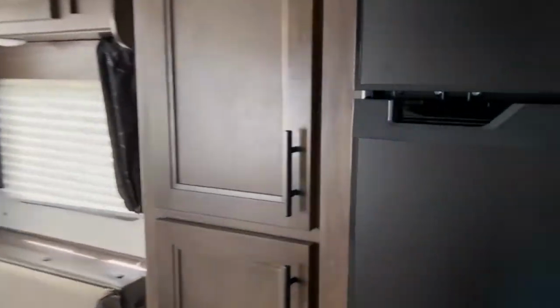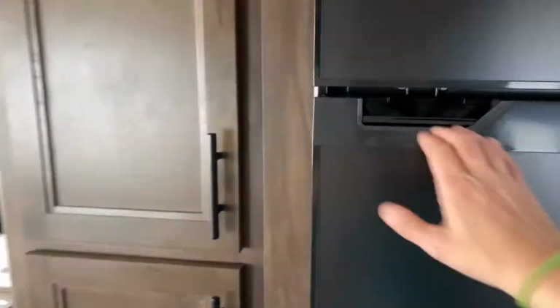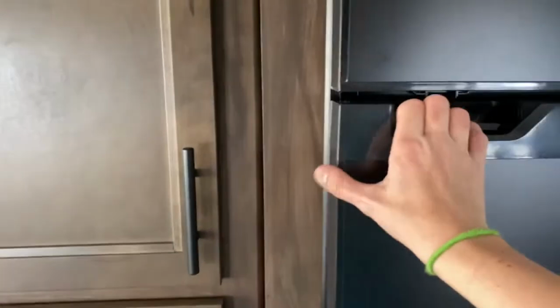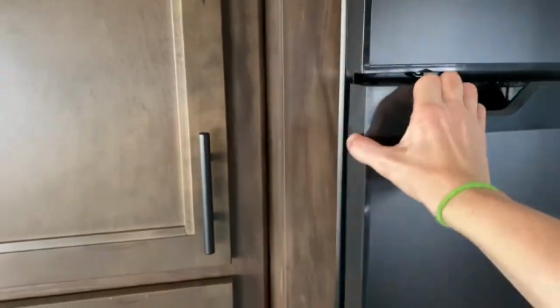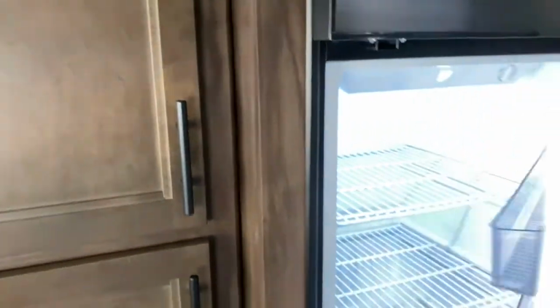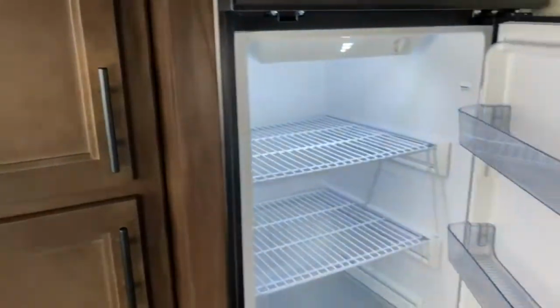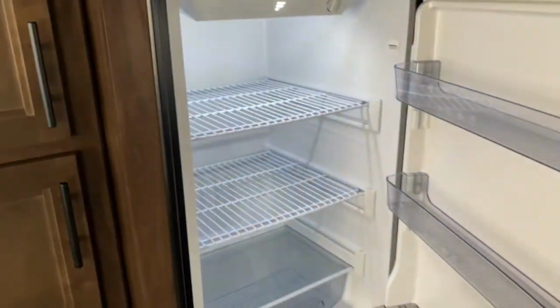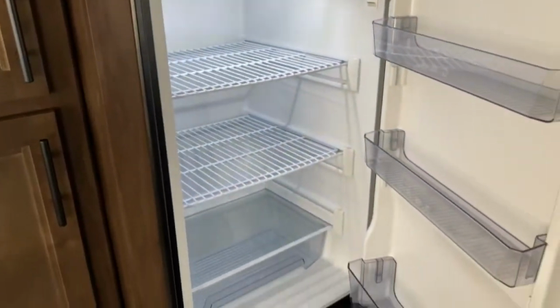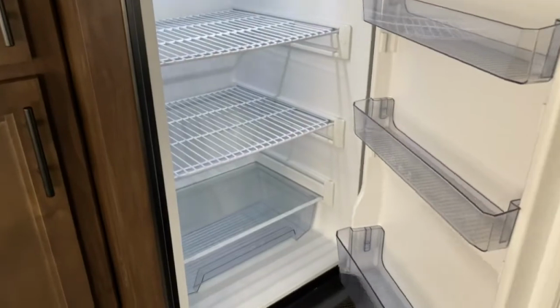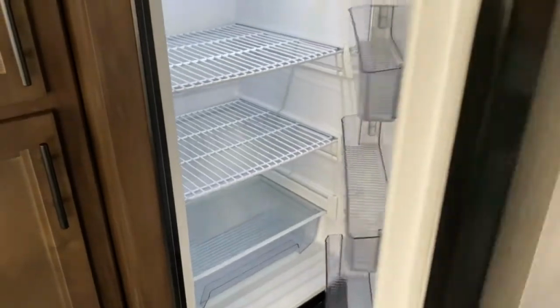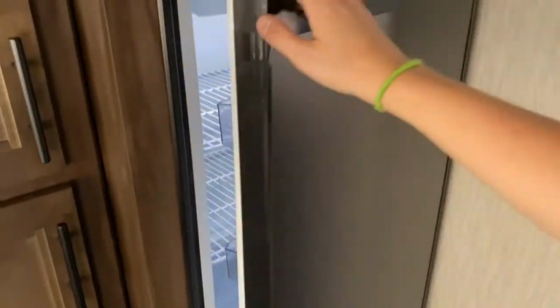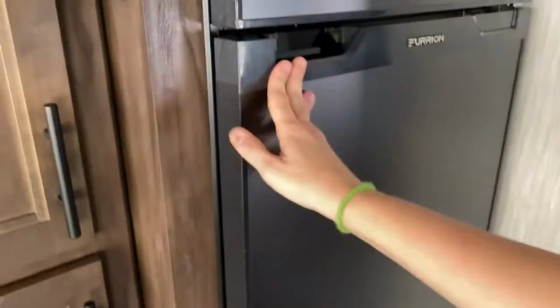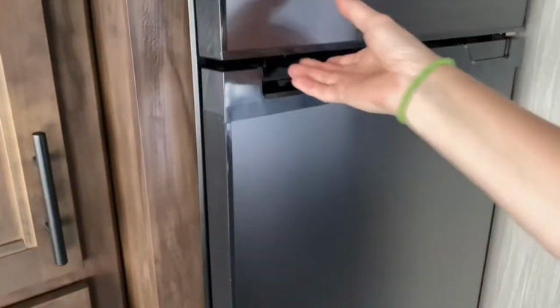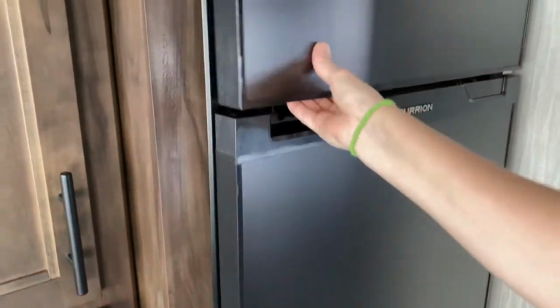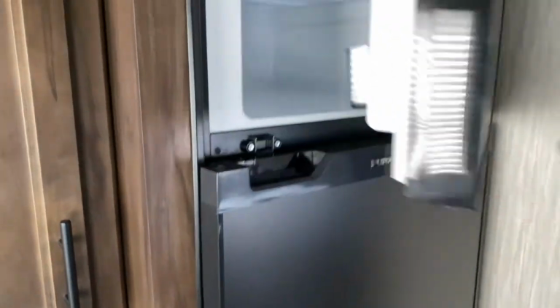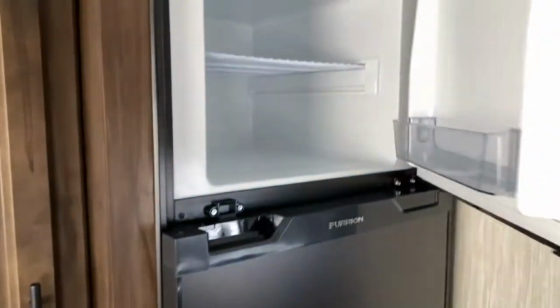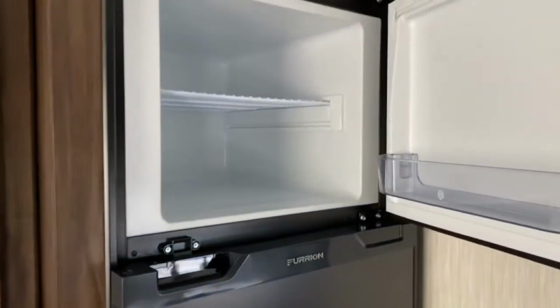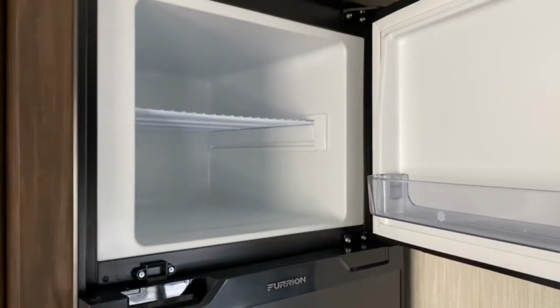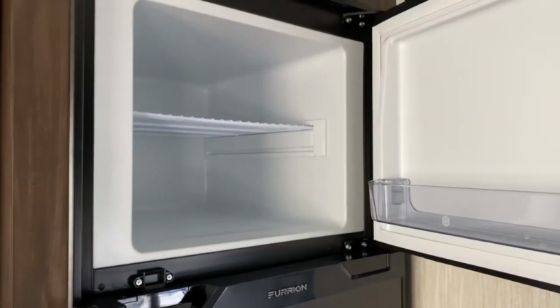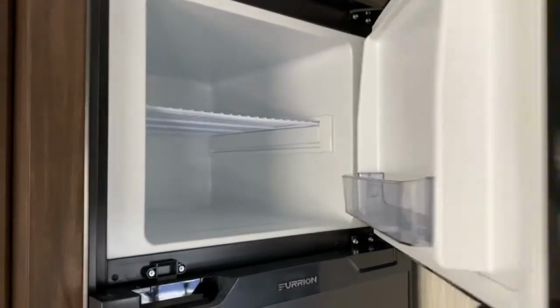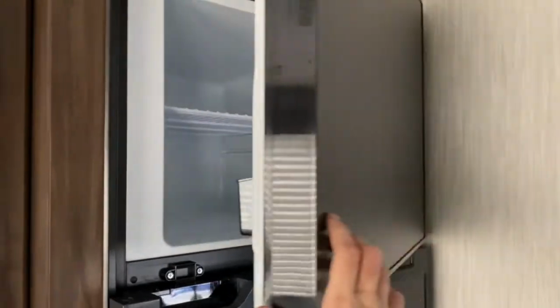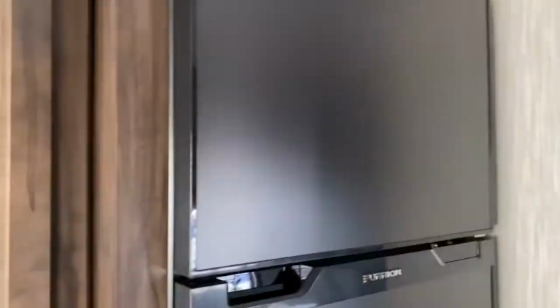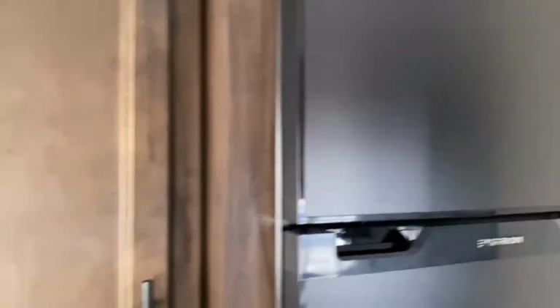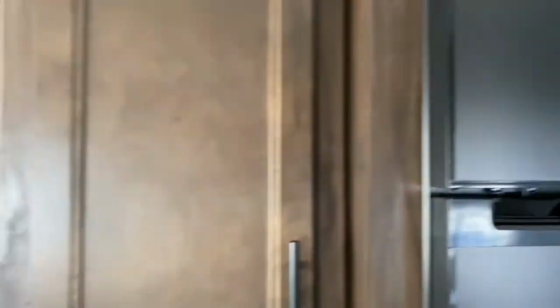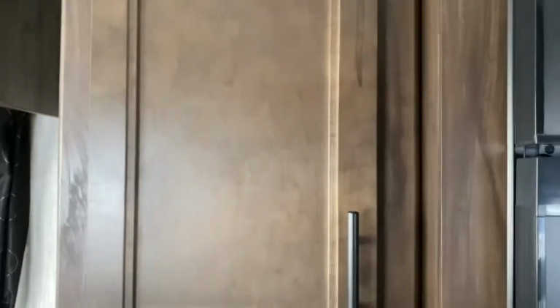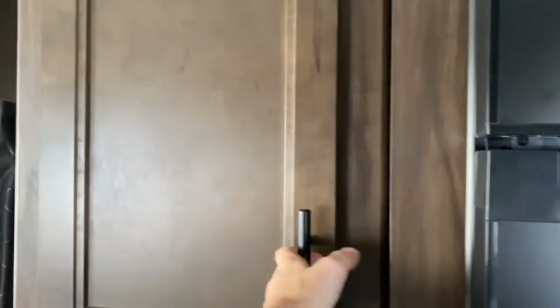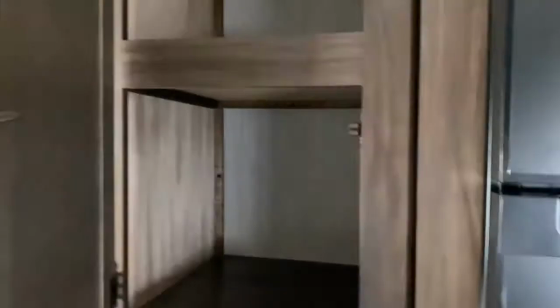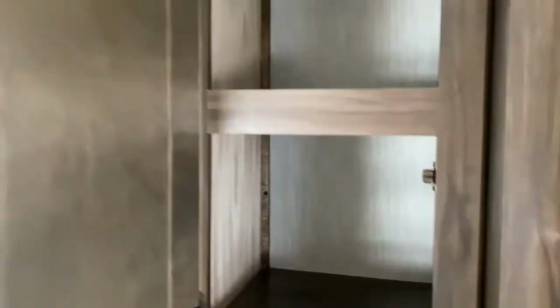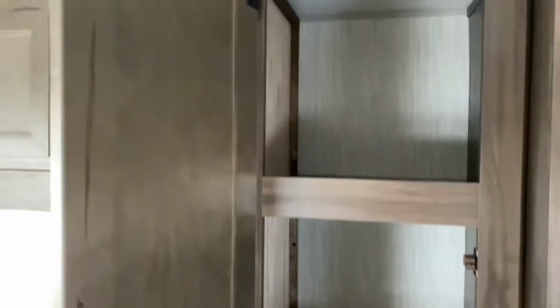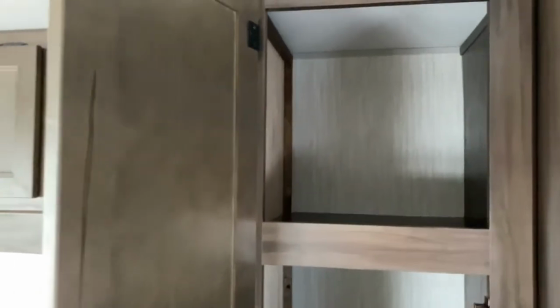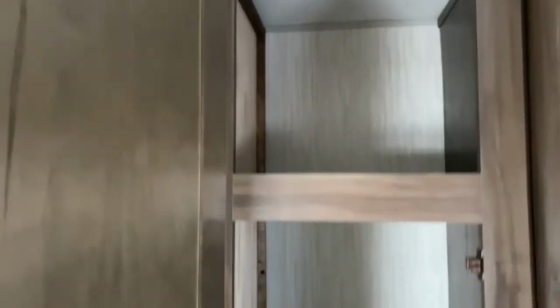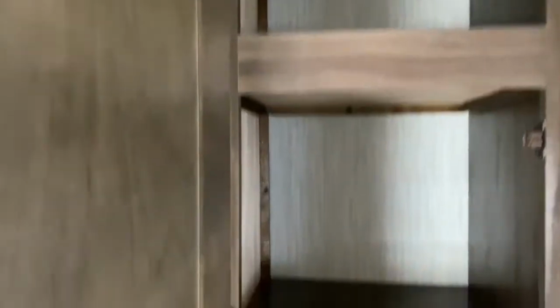Over here is your Furrion refrigerator — it is 12-volt, so it will run off your battery and keep your food cold as you're driving down the road. Next to that is your pantry — a nice deep pantry.